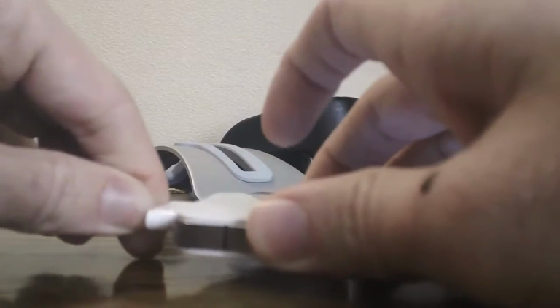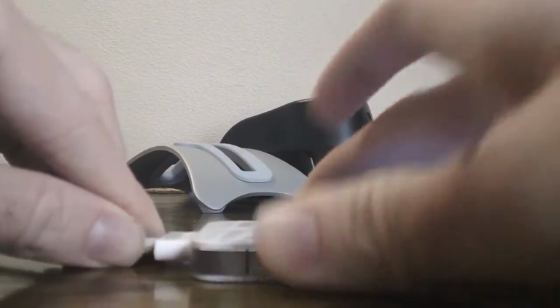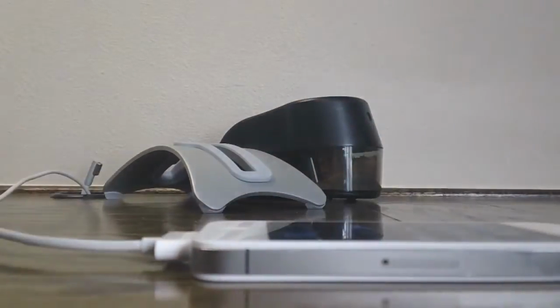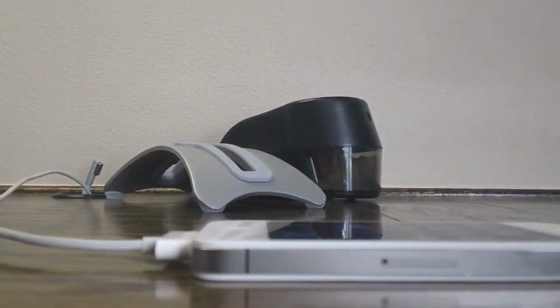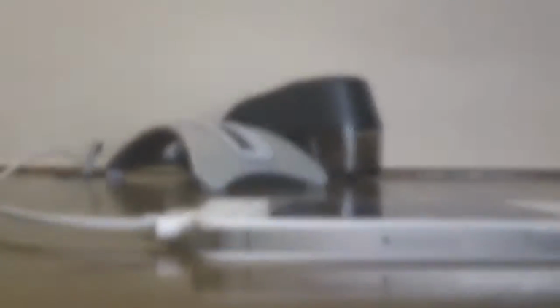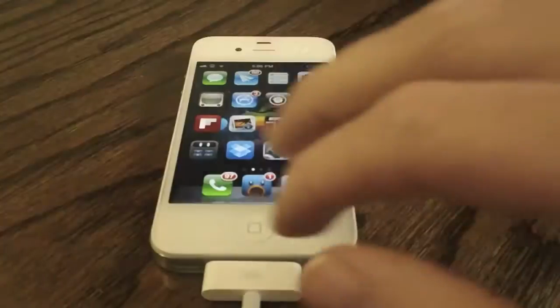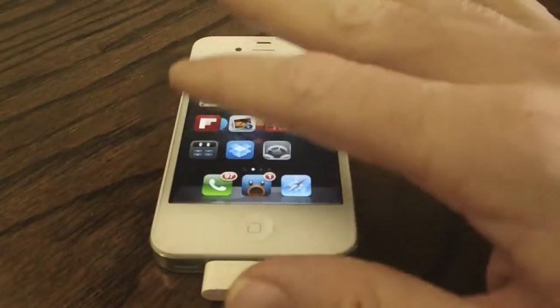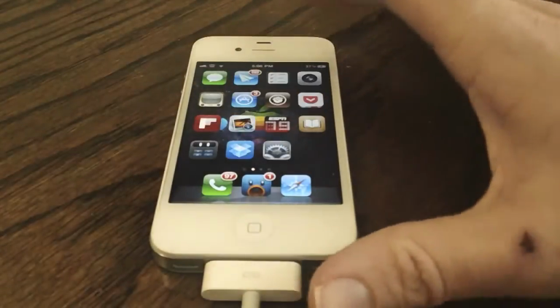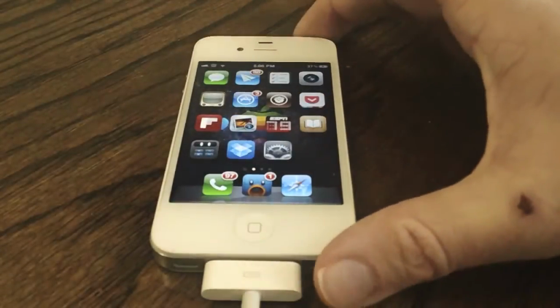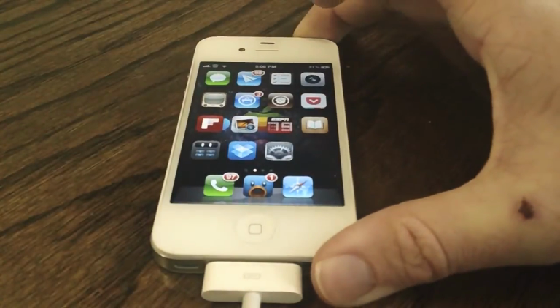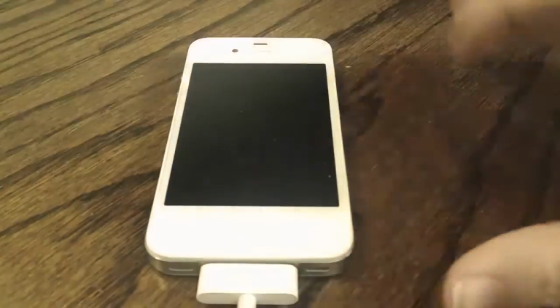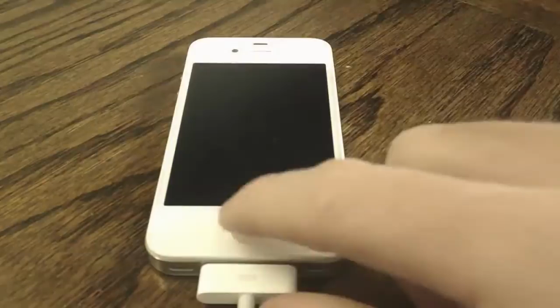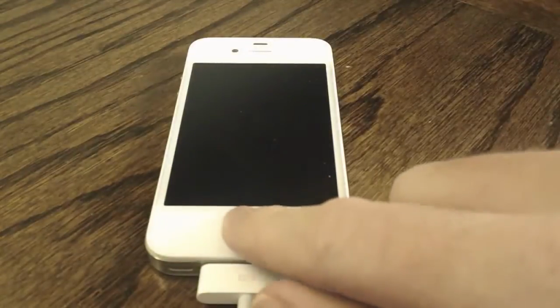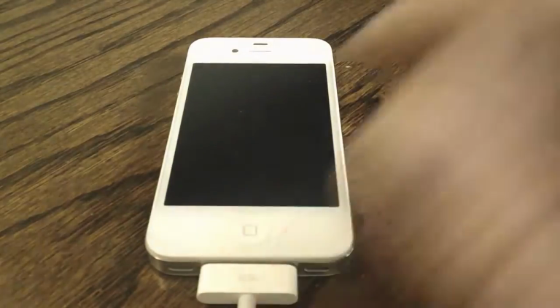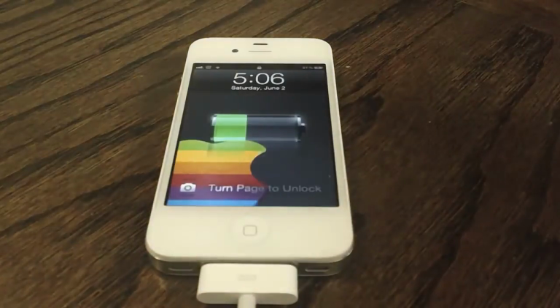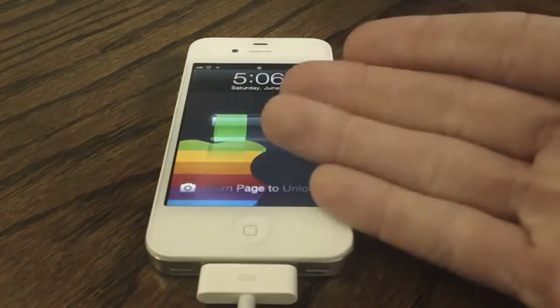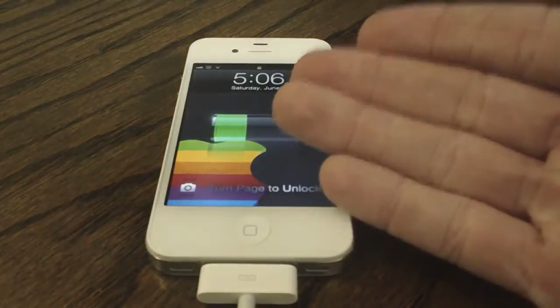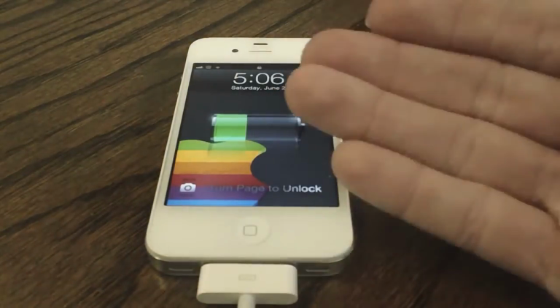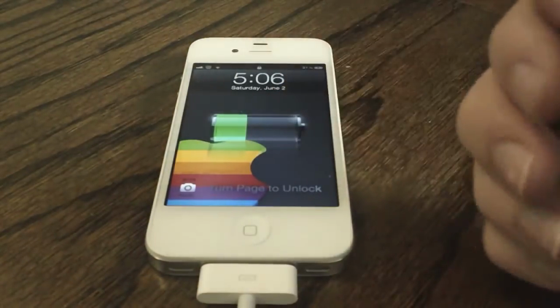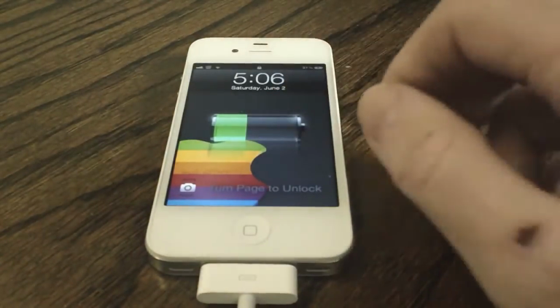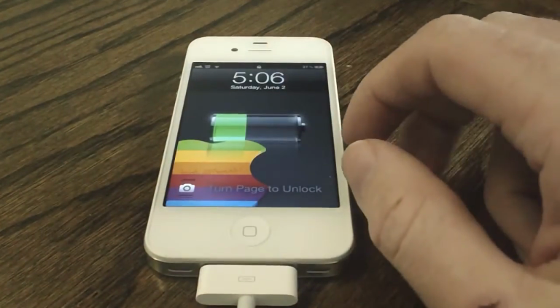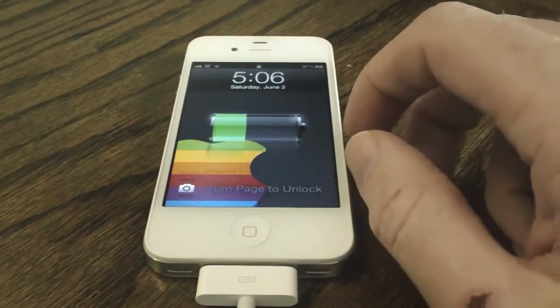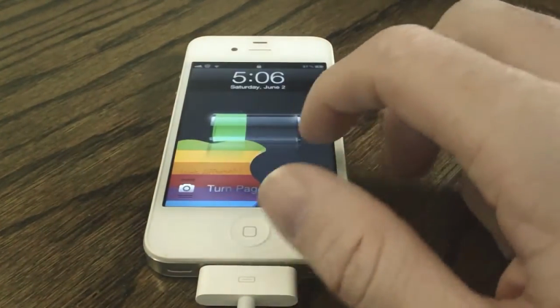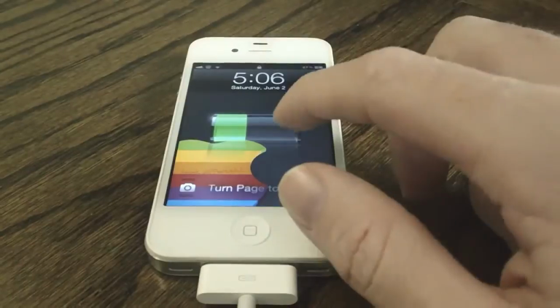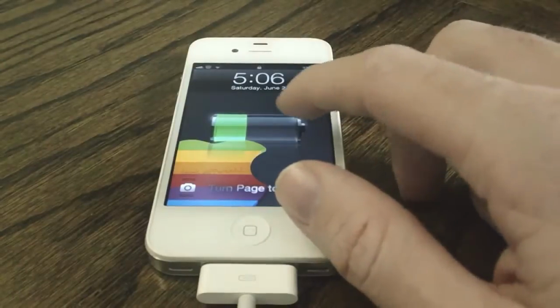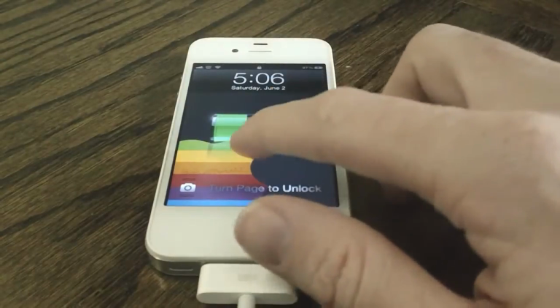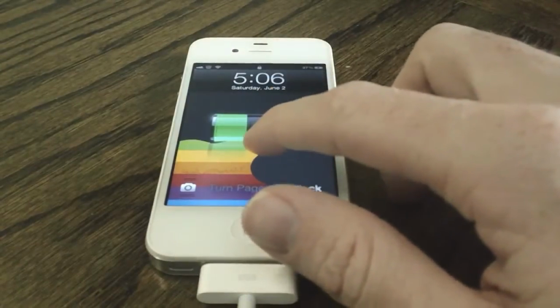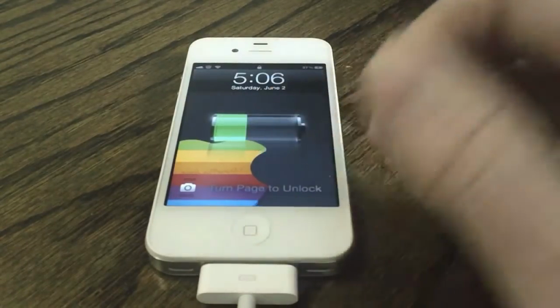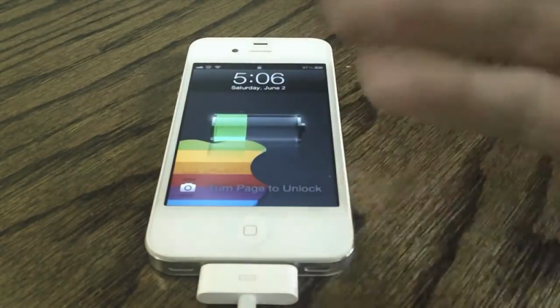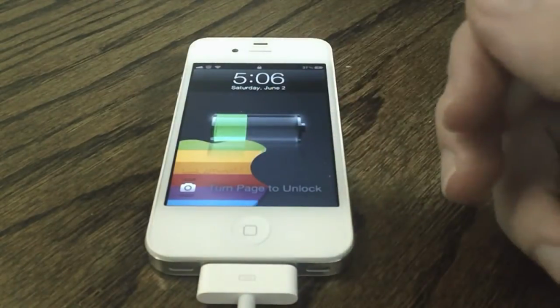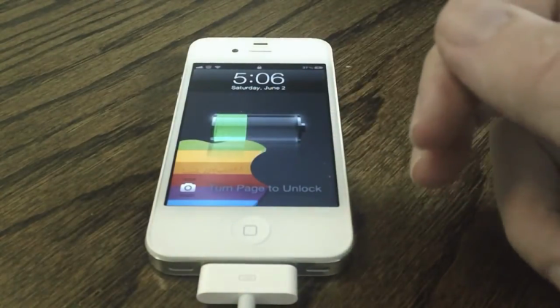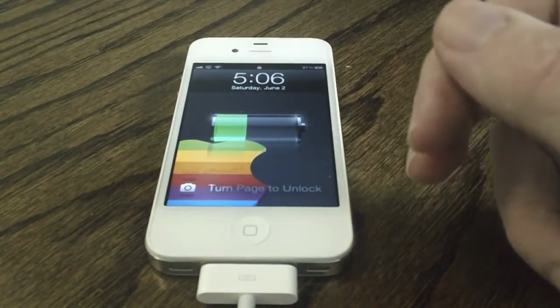Usually you just see the picture of the battery, but with this tweak, we're going to turn off the screen and you will see — boom — there it is. You have your background behind the battery, which actually is a pretty cool effect, to be honest. I will give credit to the author — I actually do like this tweak.